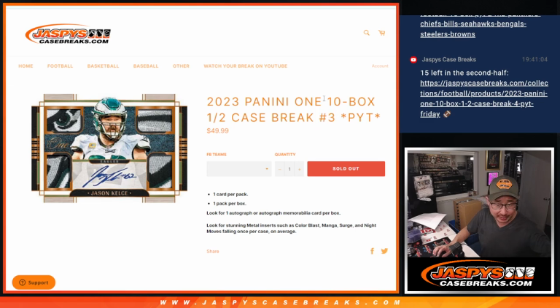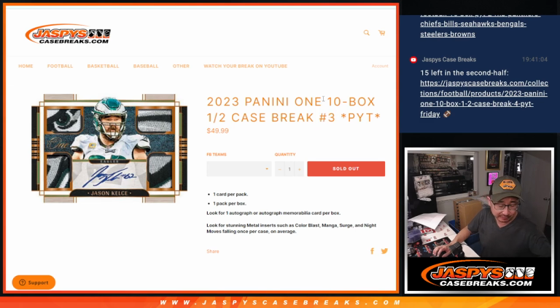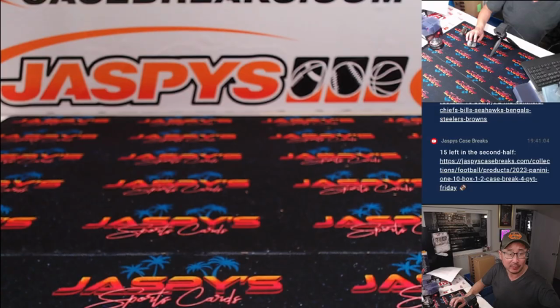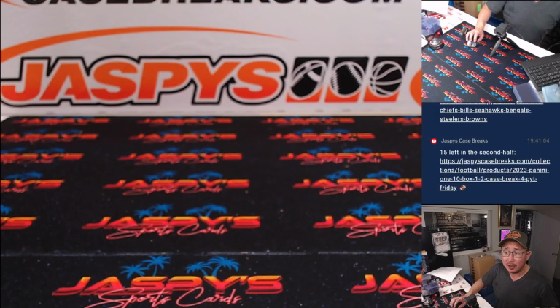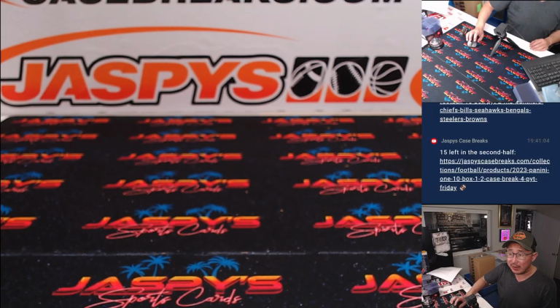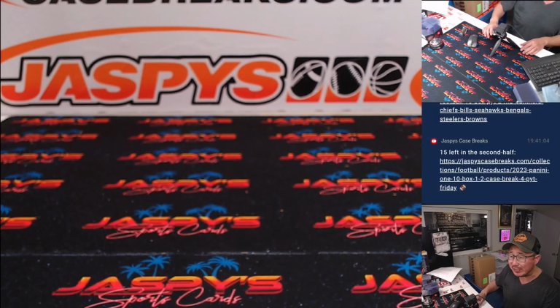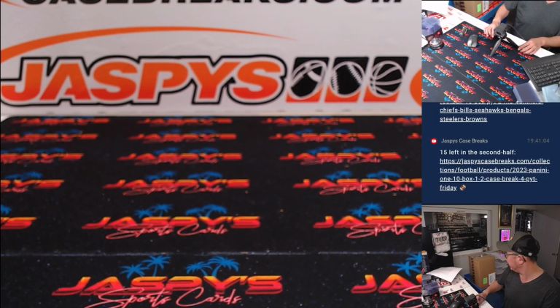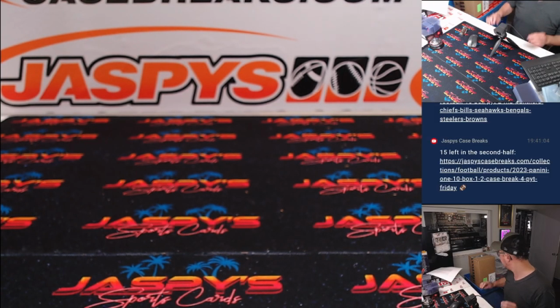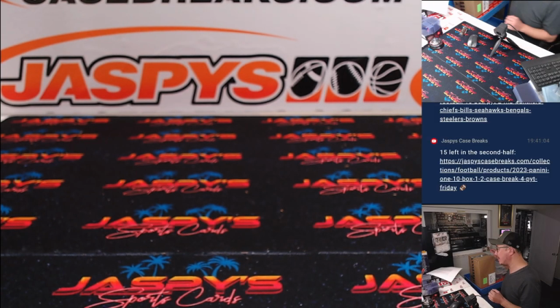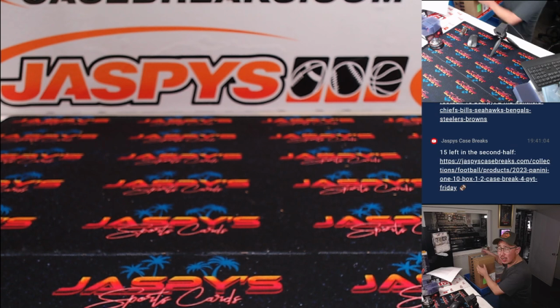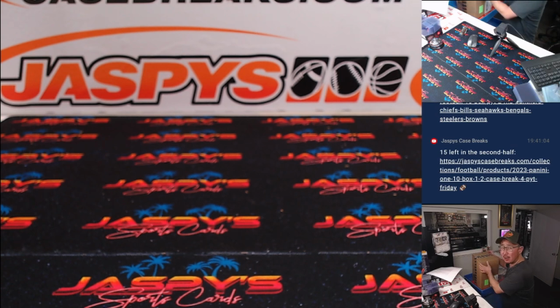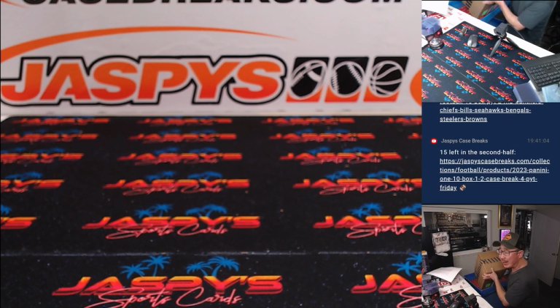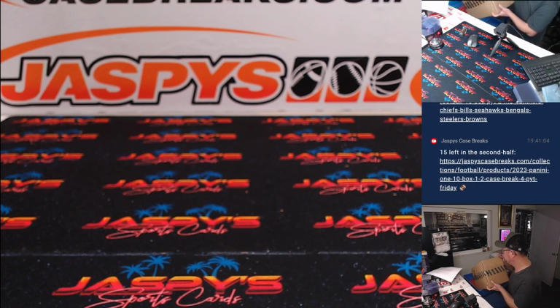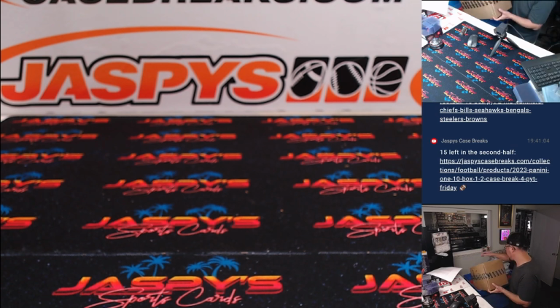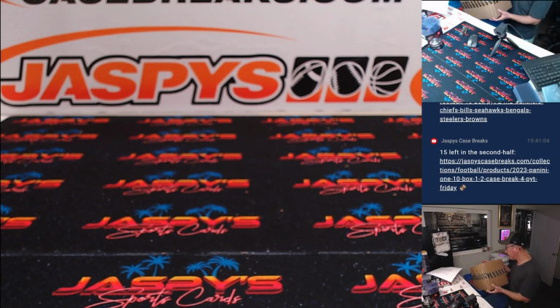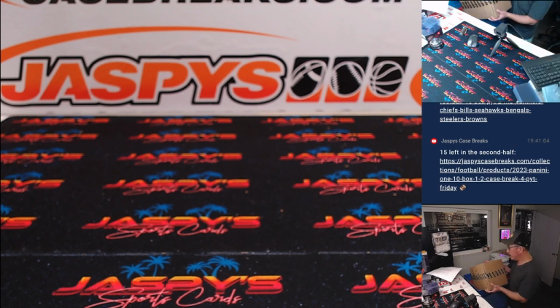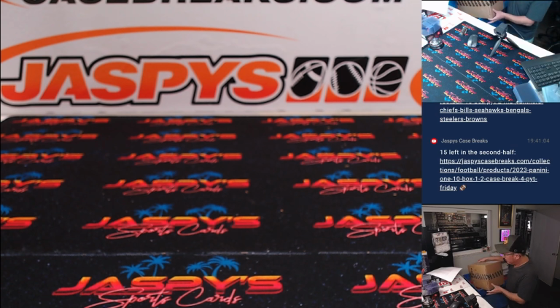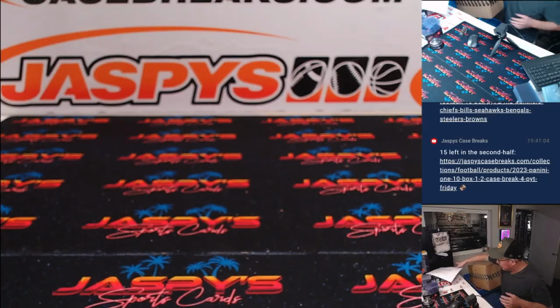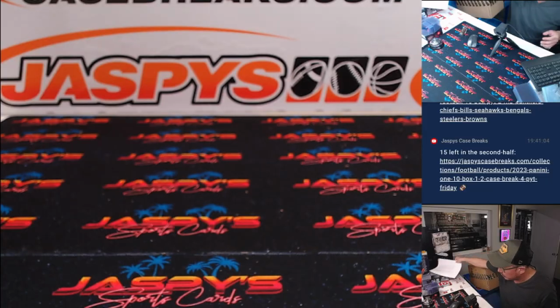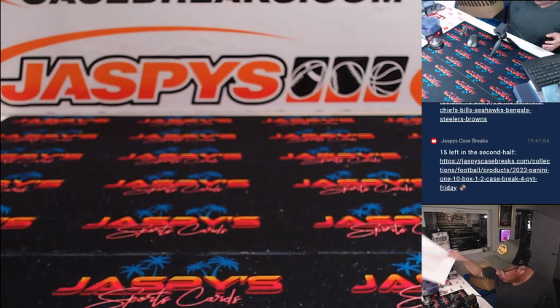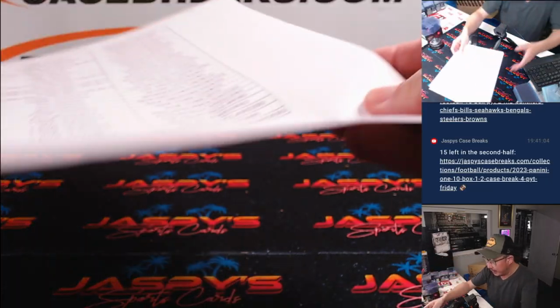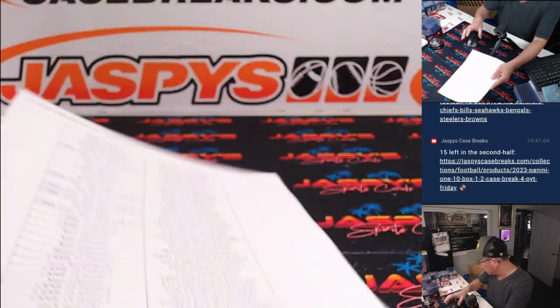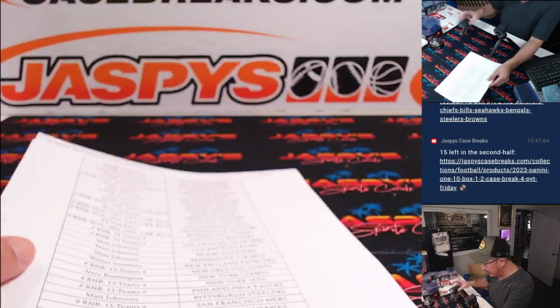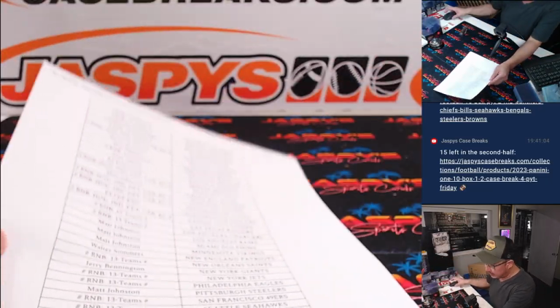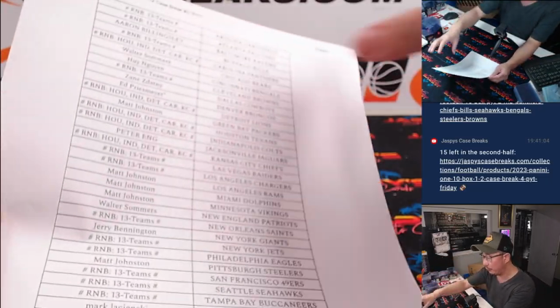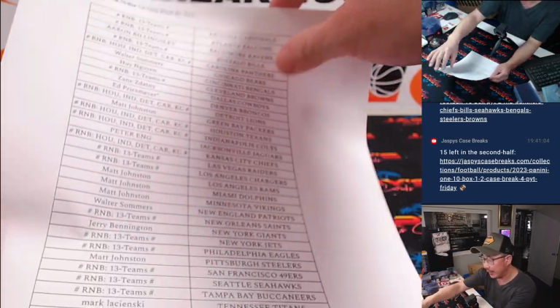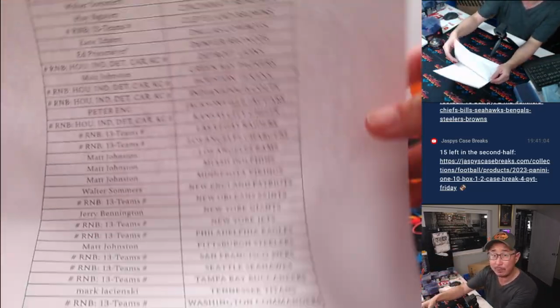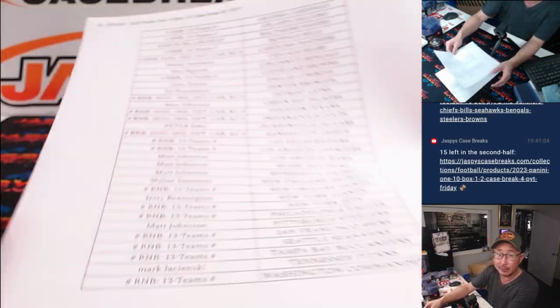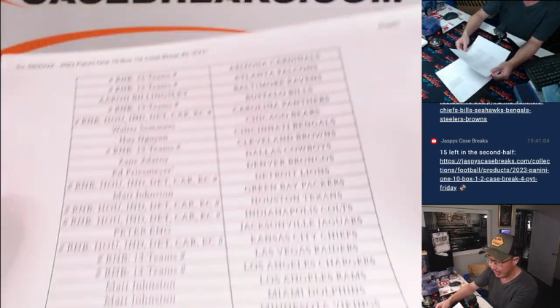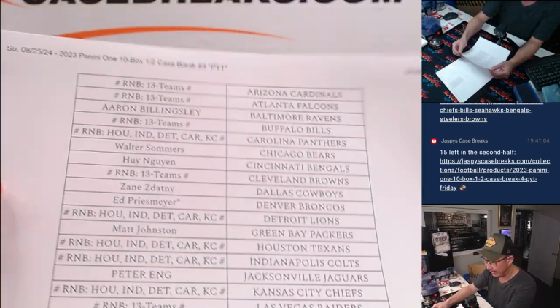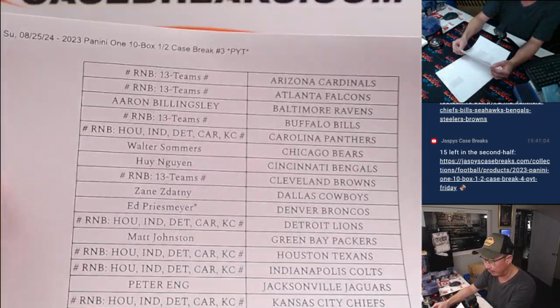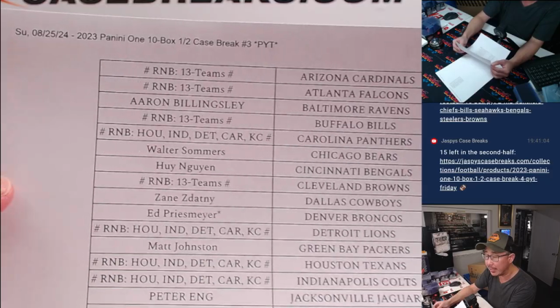Really nice stuff here. A fairly recent release — today's Sunday, dropped on Friday. Big thanks to this group for making it happen. Pick your team three, half case from a fresh case.